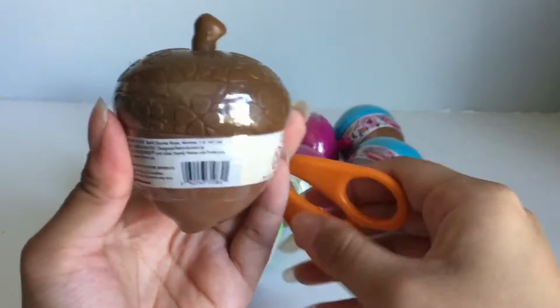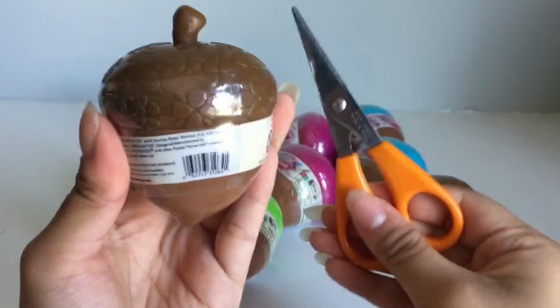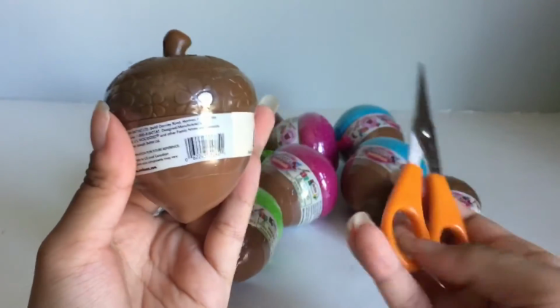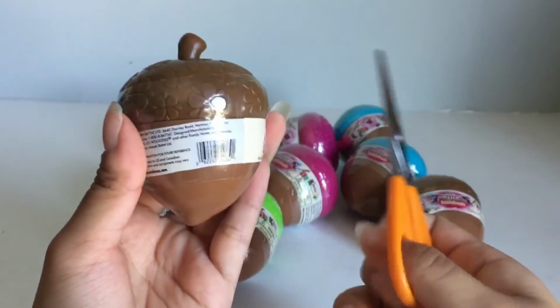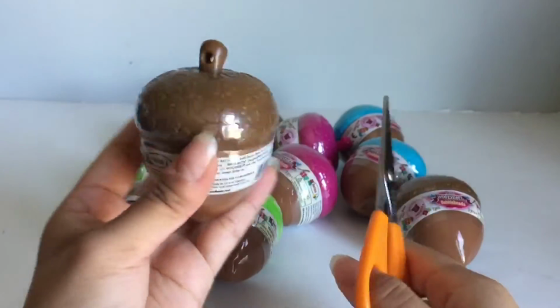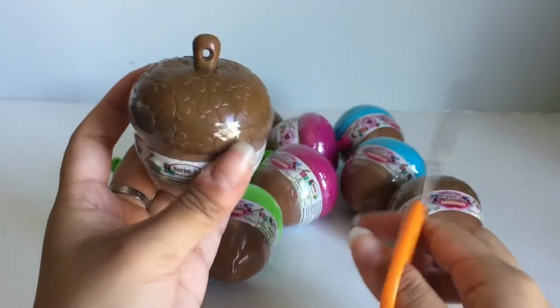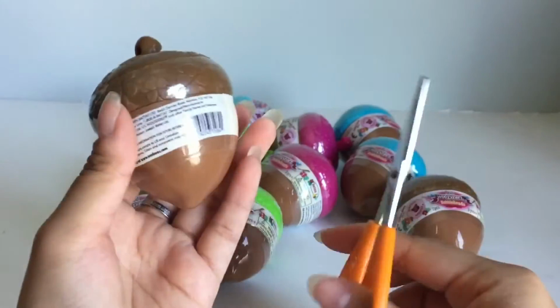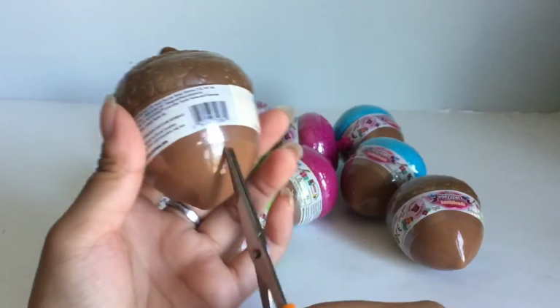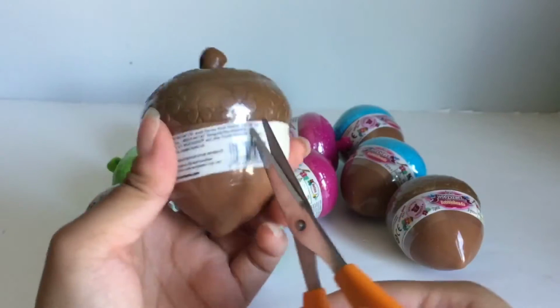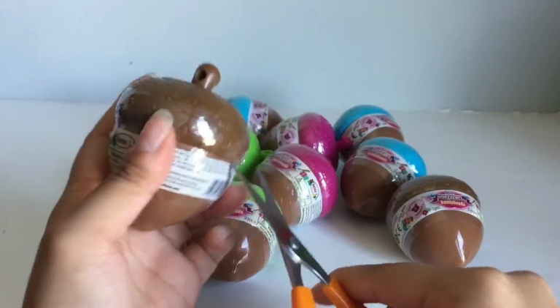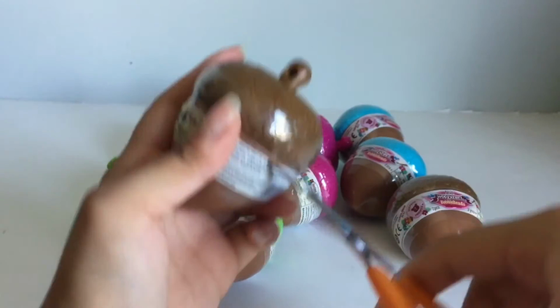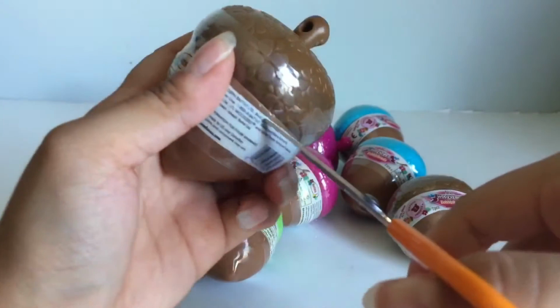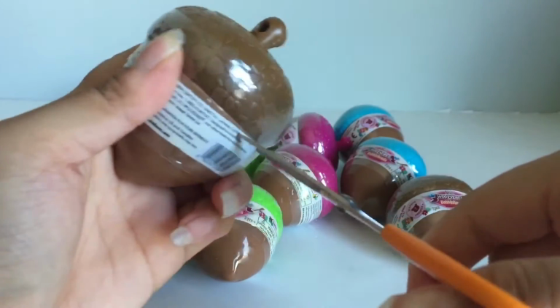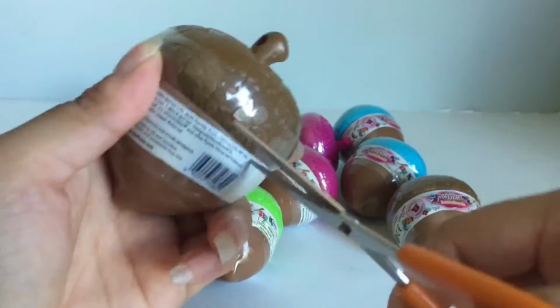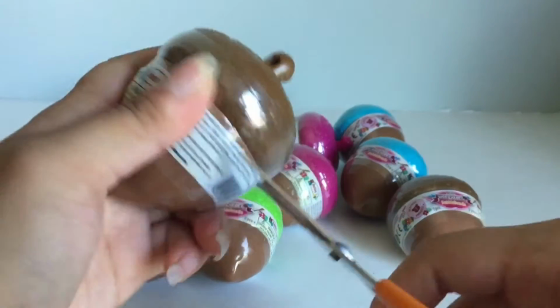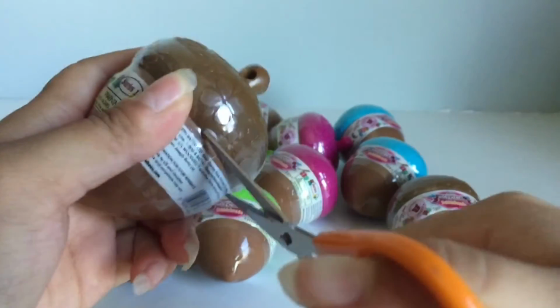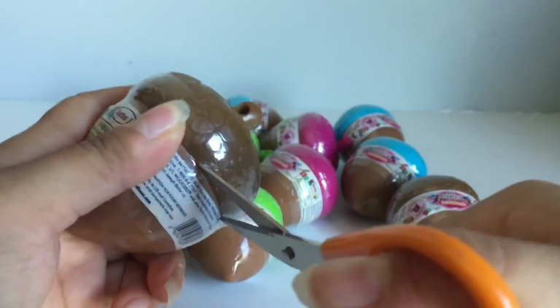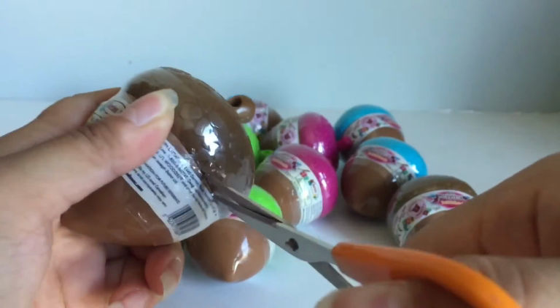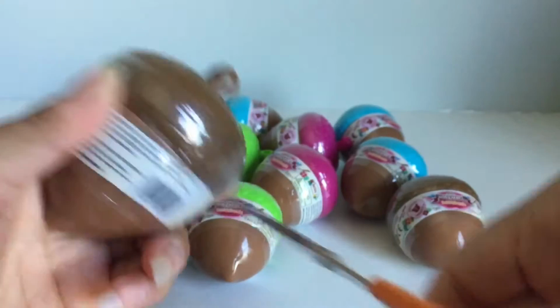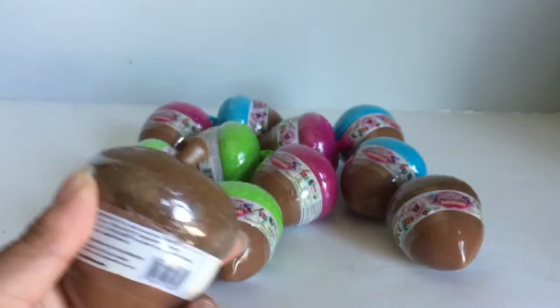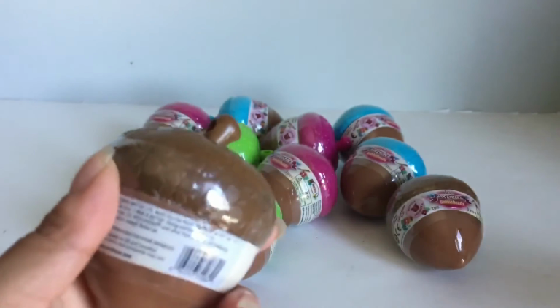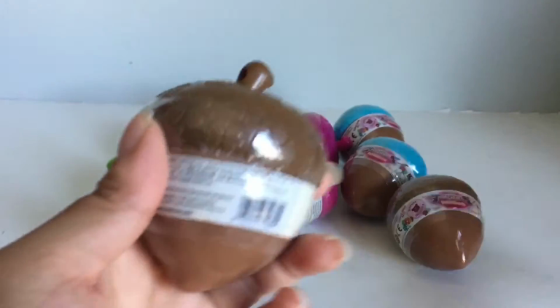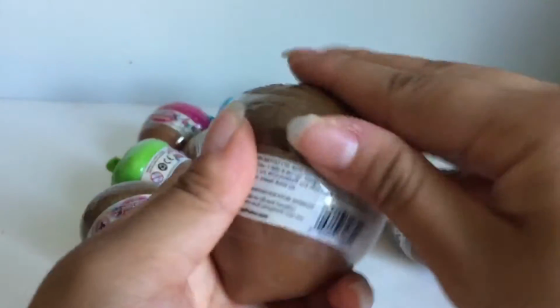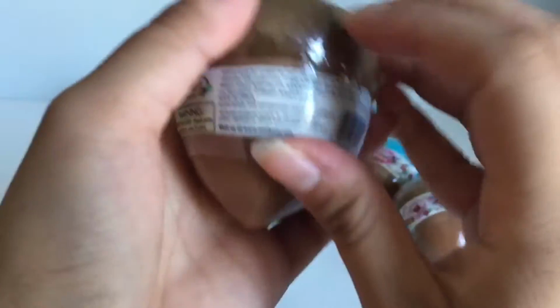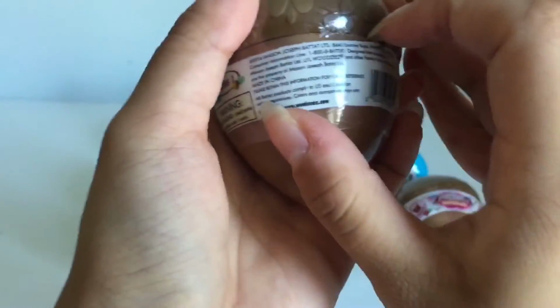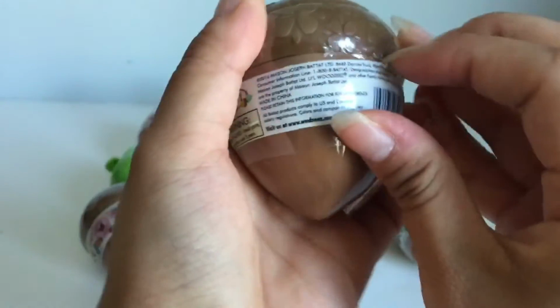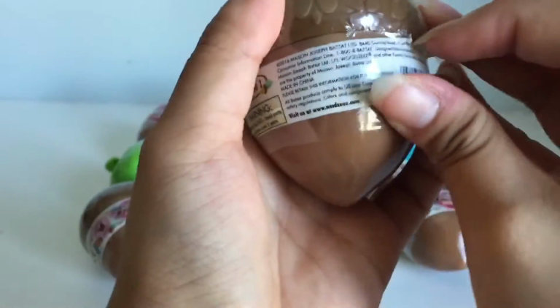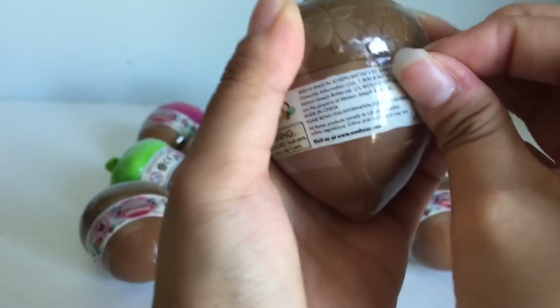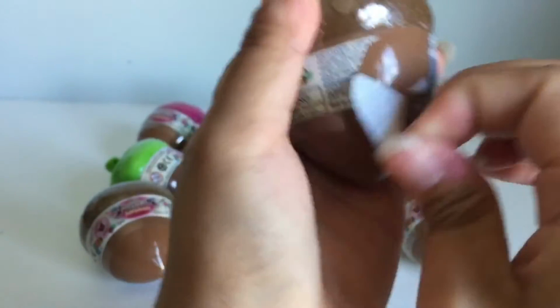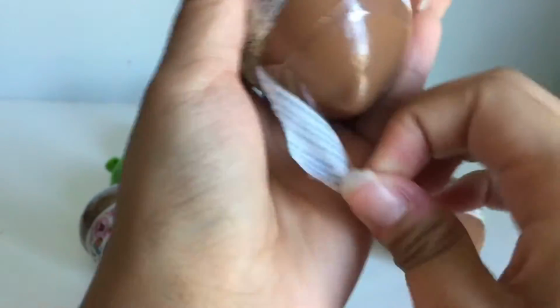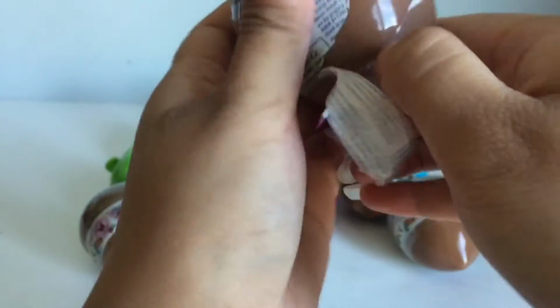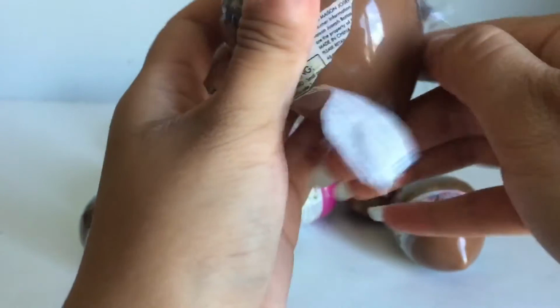I got my scissors with me and let's just get started opening these. I'm really excited — I just love cute packaging so much. And this idea of using a little acorn is genius.